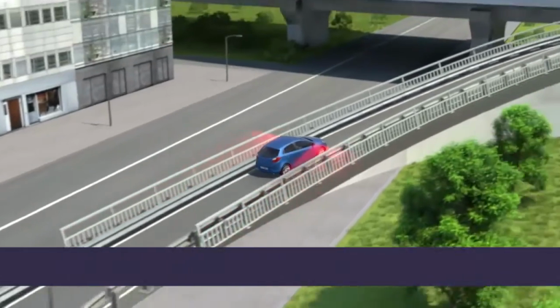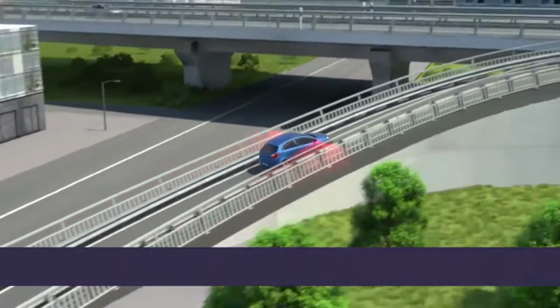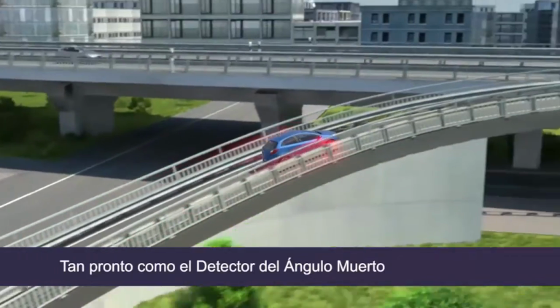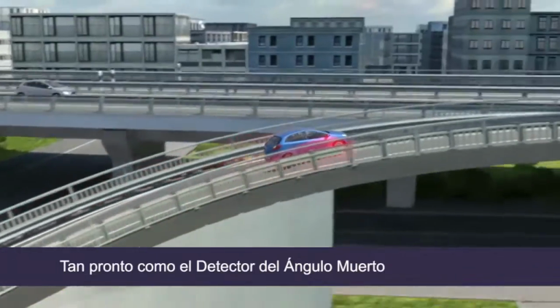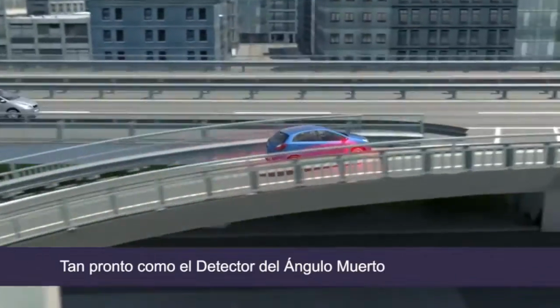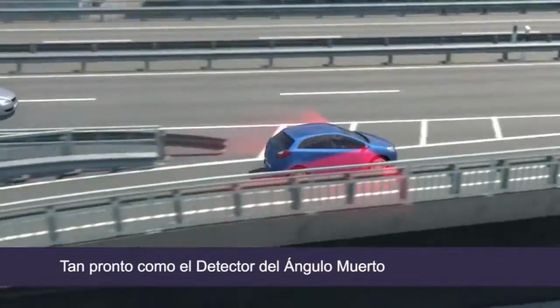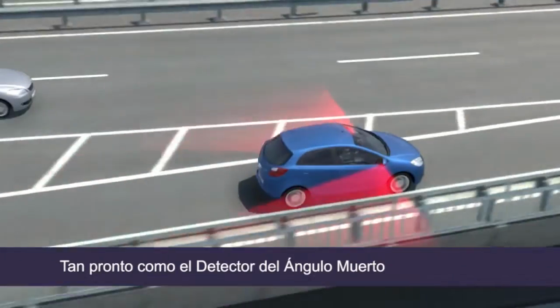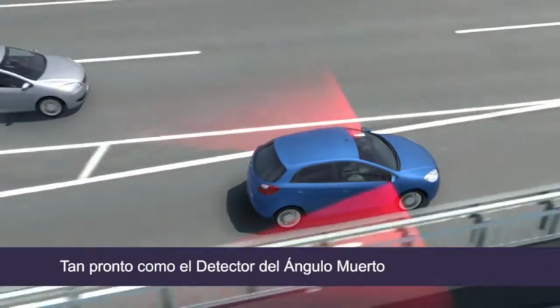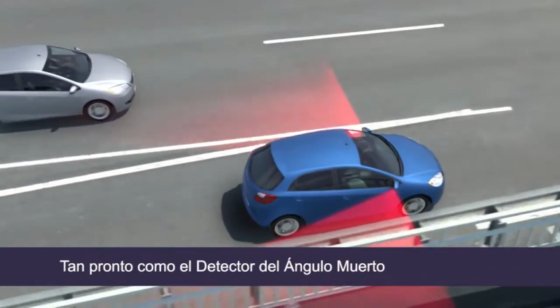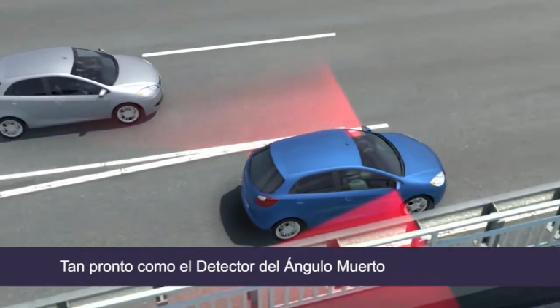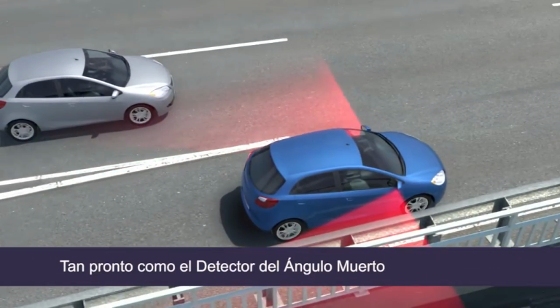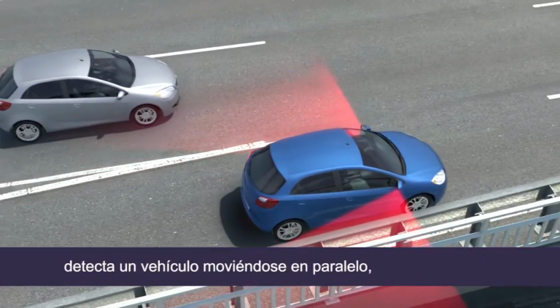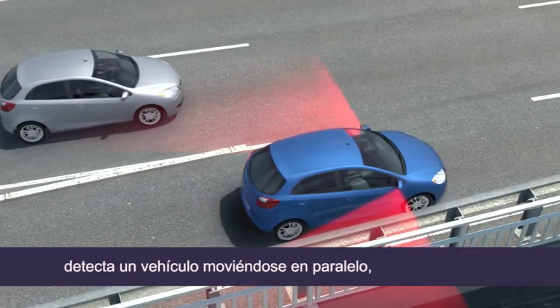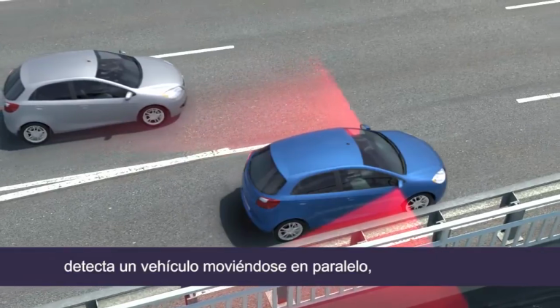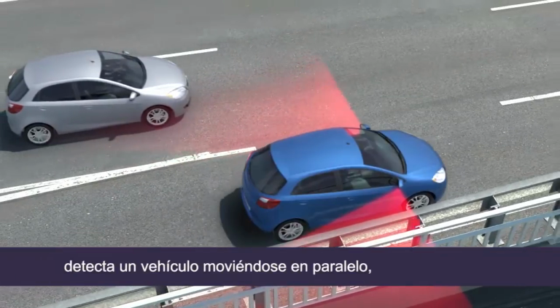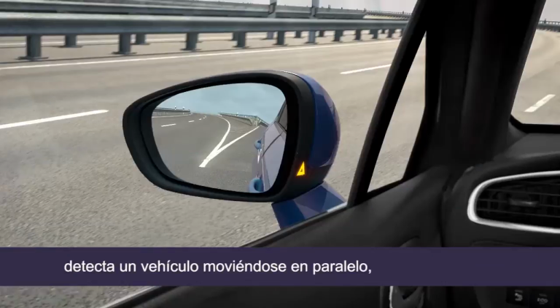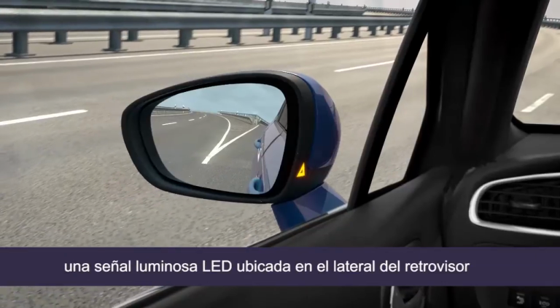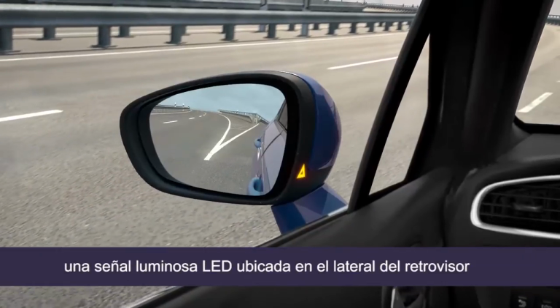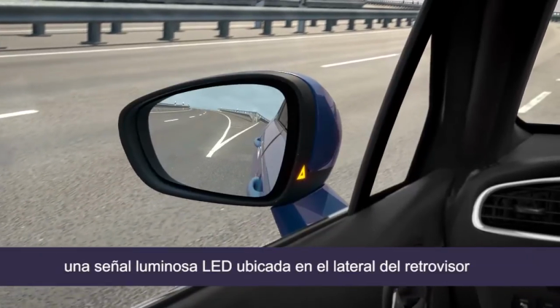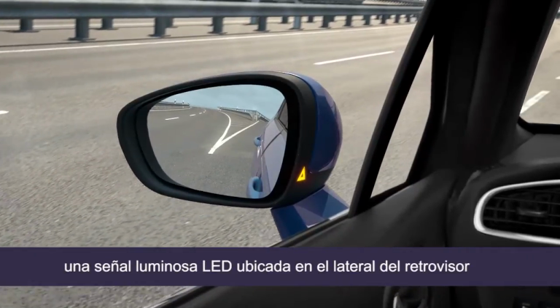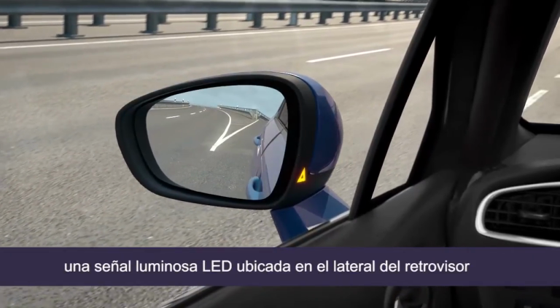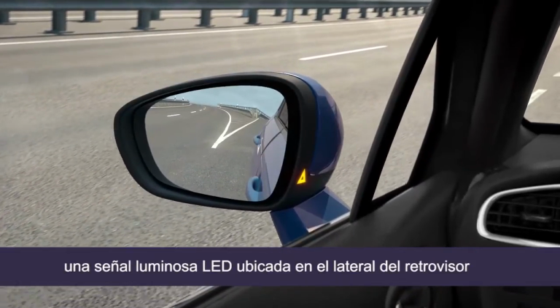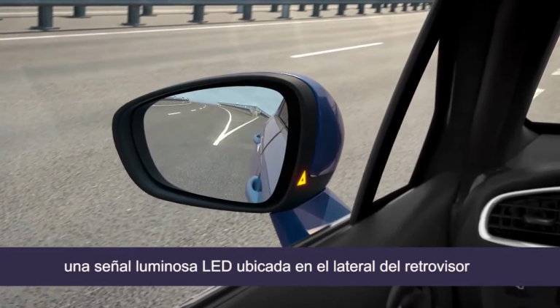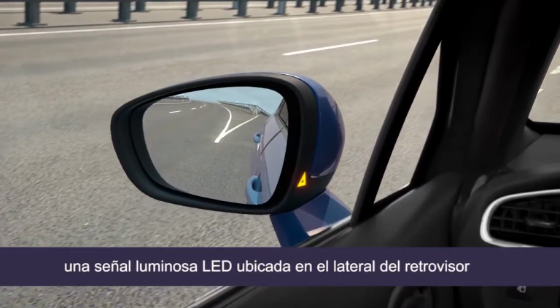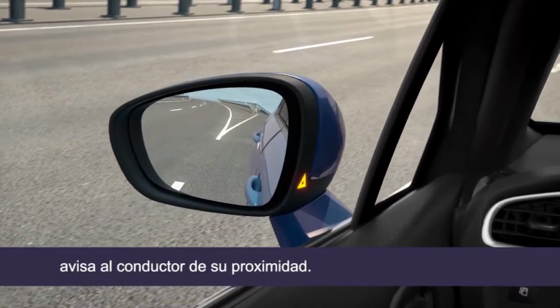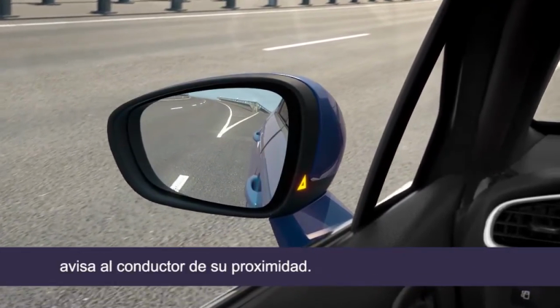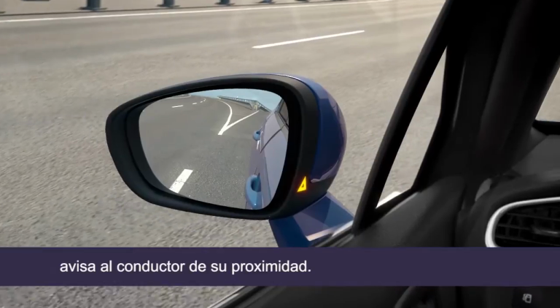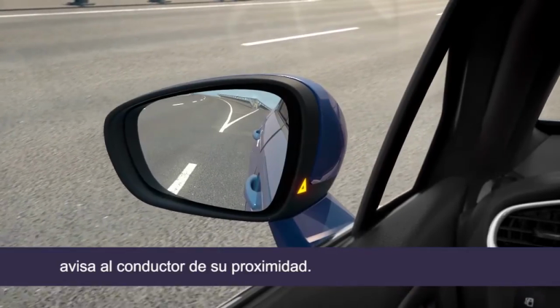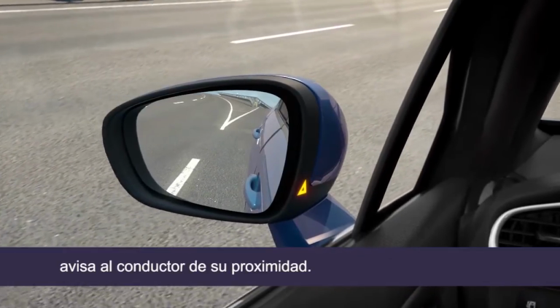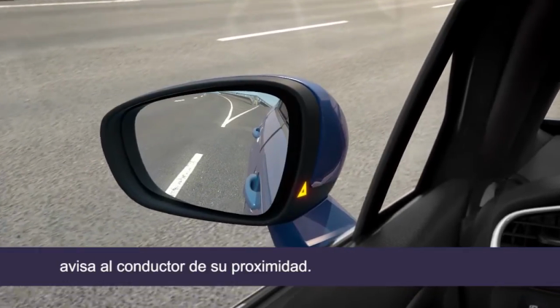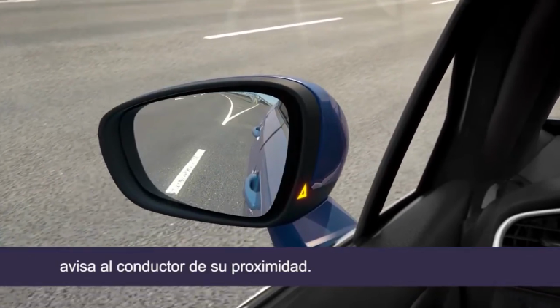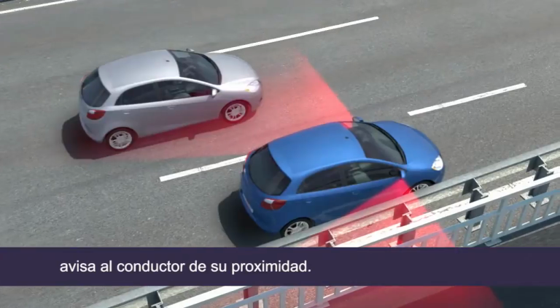As soon as the SideView Assist detects a vehicle moving parallel, an LED warning signal lights up in the SideView mirror, gently informing the driver that another vehicle is in close proximity.